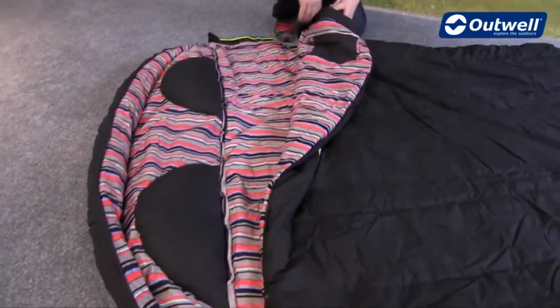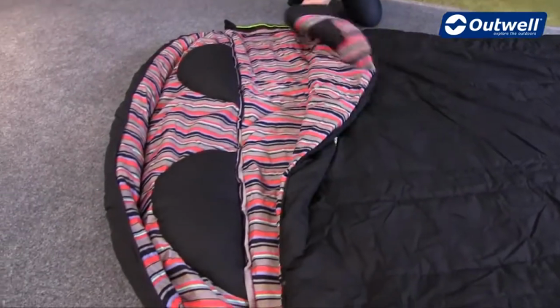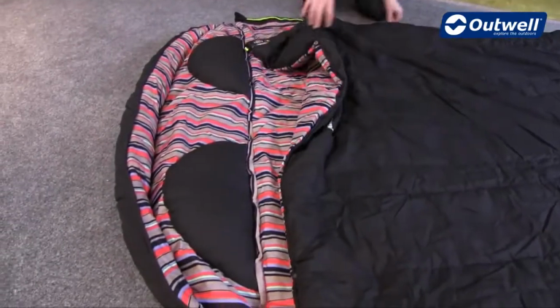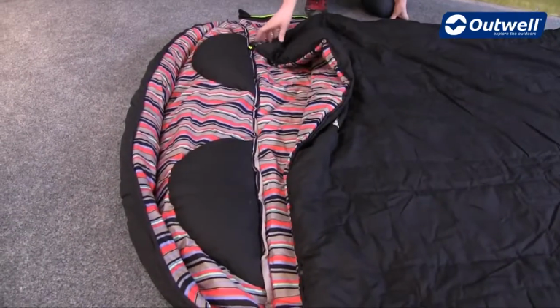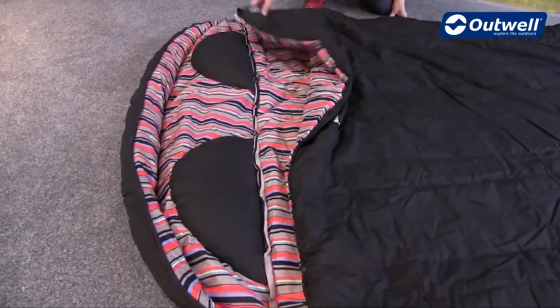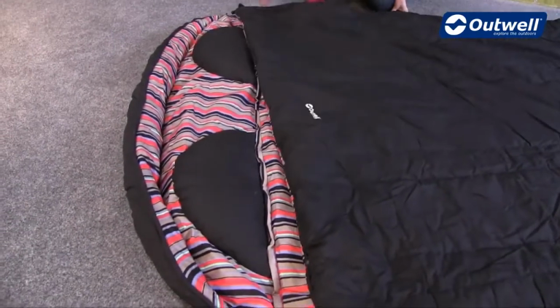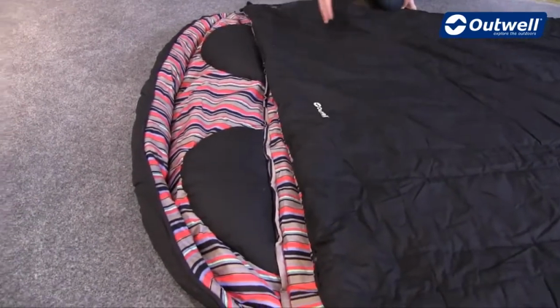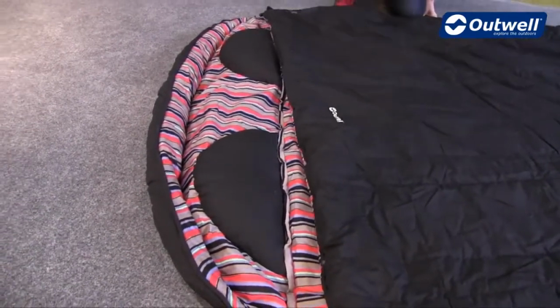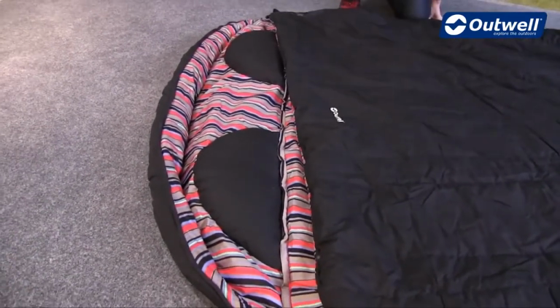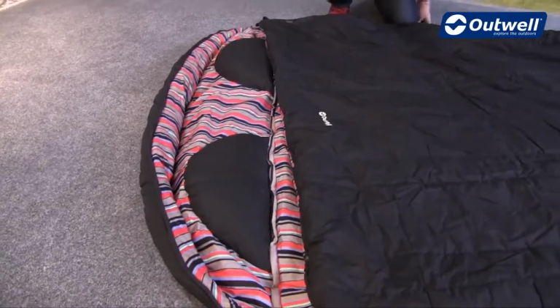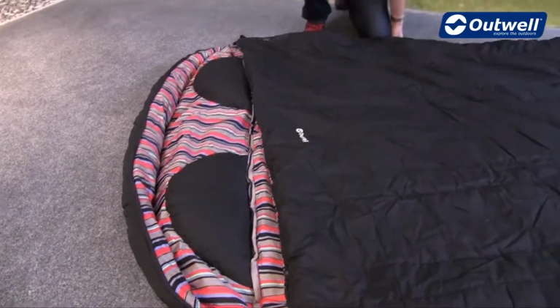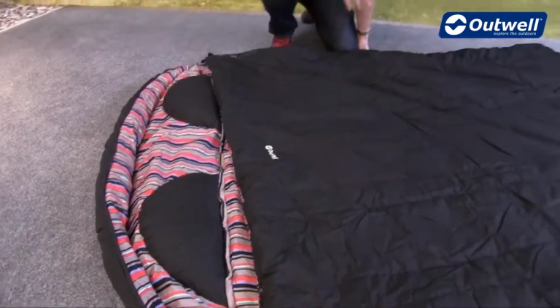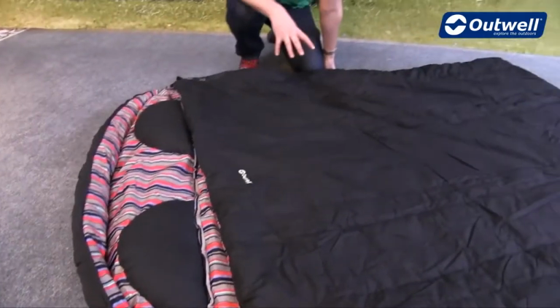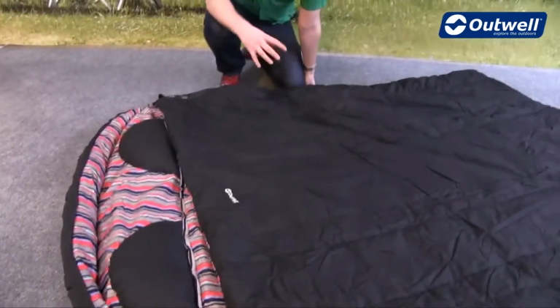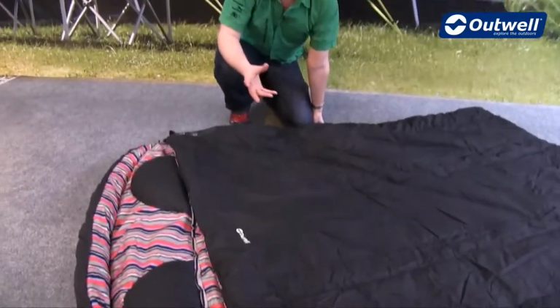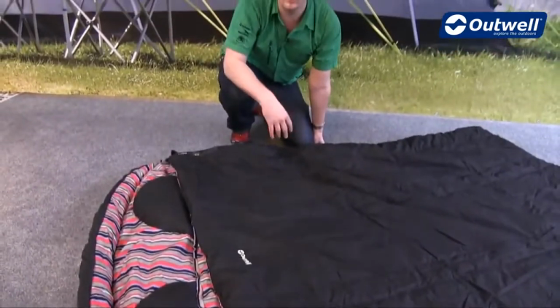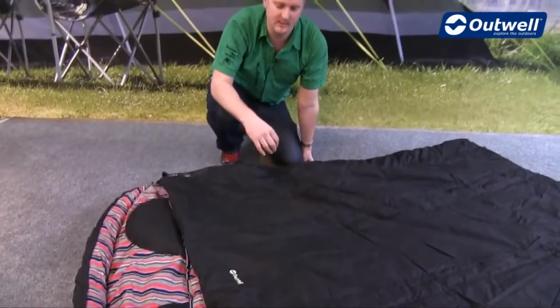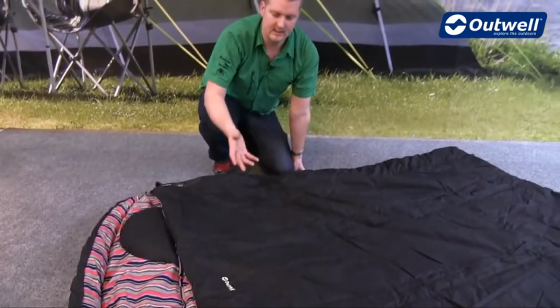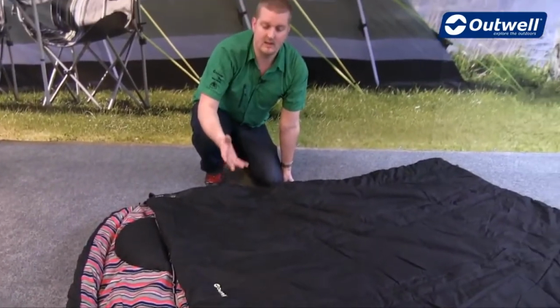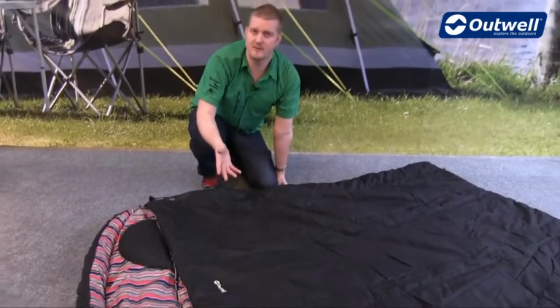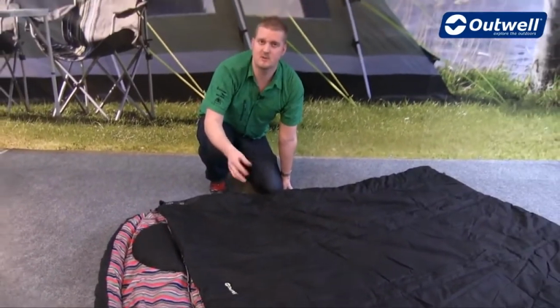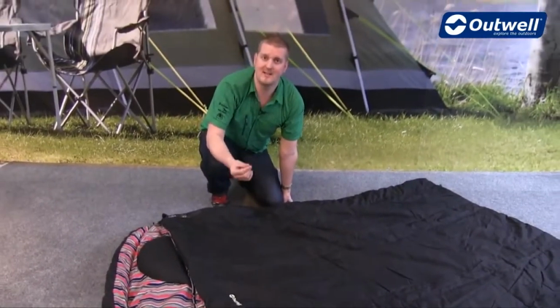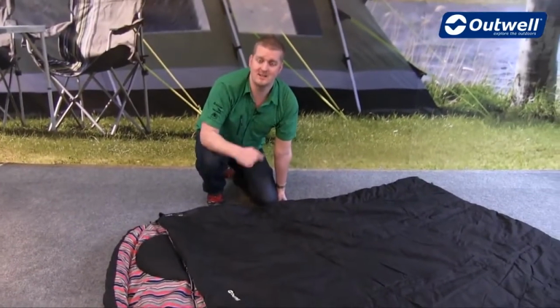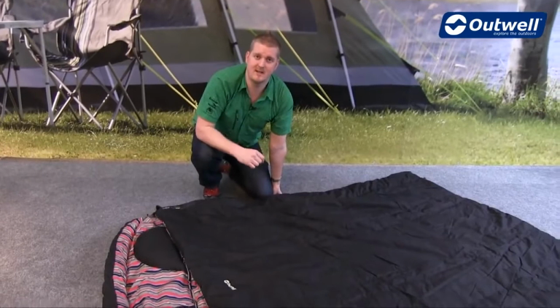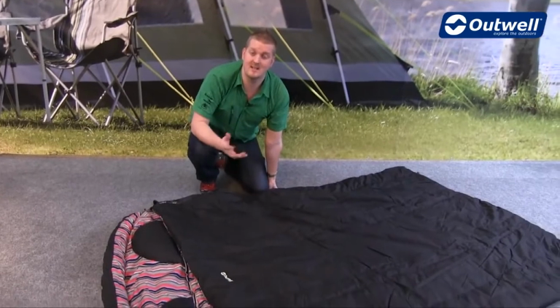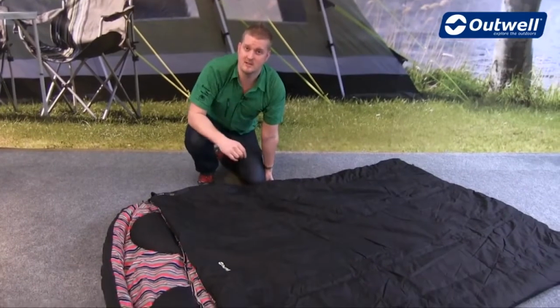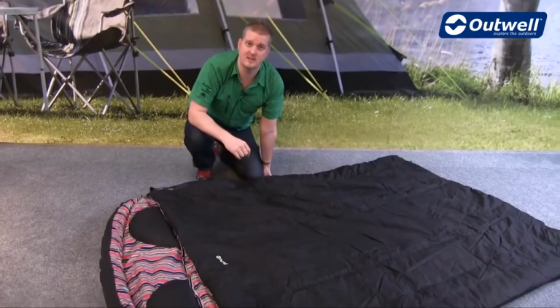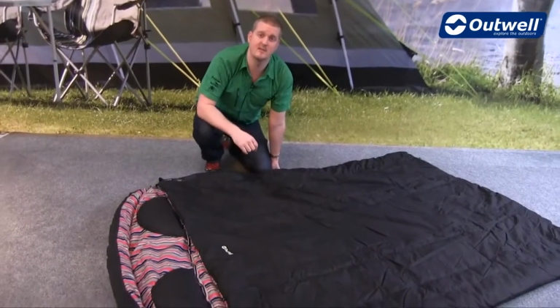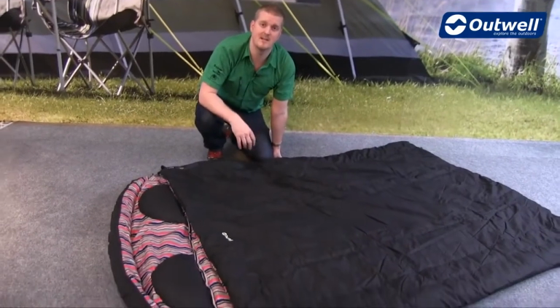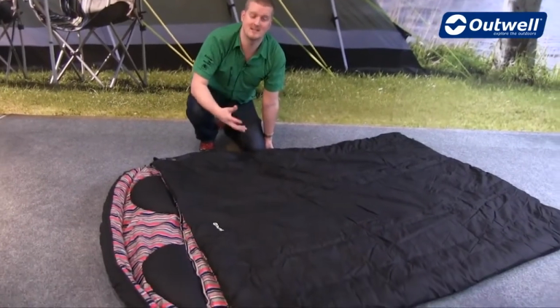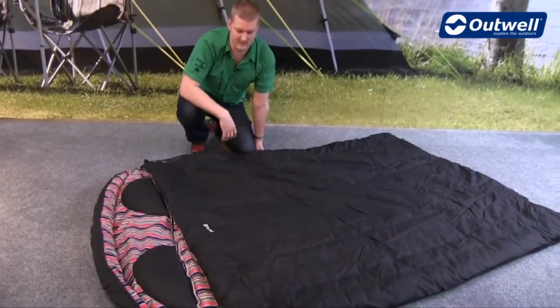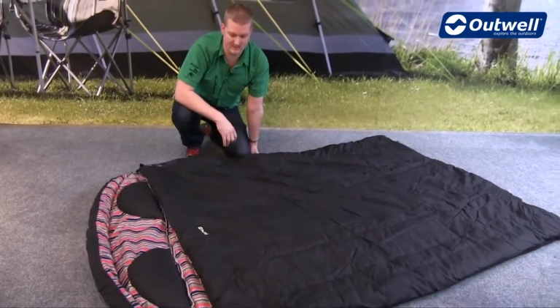The bag itself is a one-to-two season bag, so ideal for use from late spring through to early autumn. The comfort temperatures for ladies in this bag is 10 degrees Celsius and for men is 6 degrees Celsius.